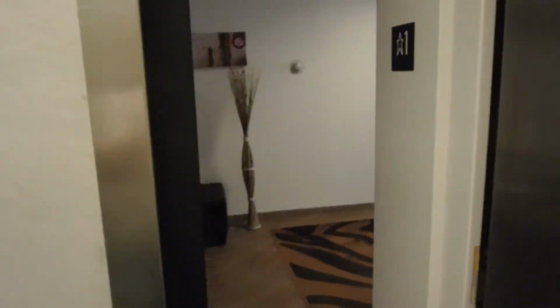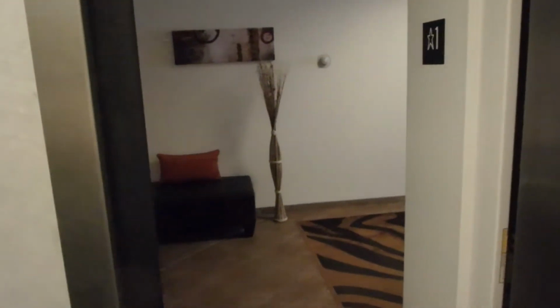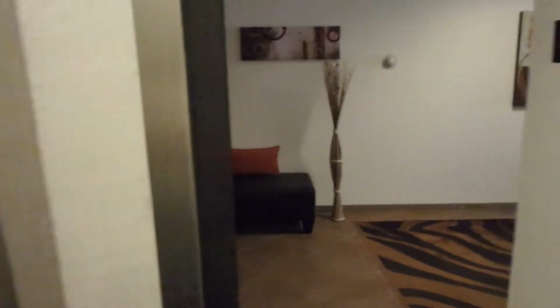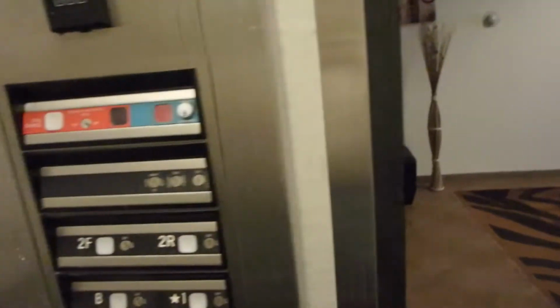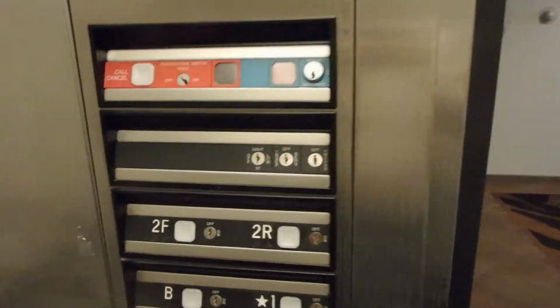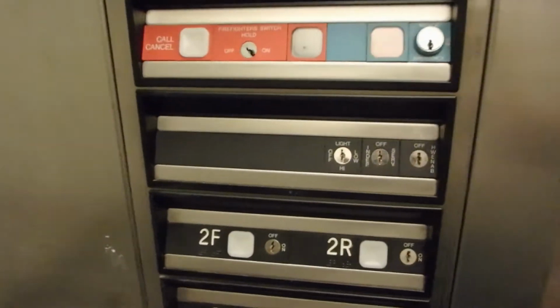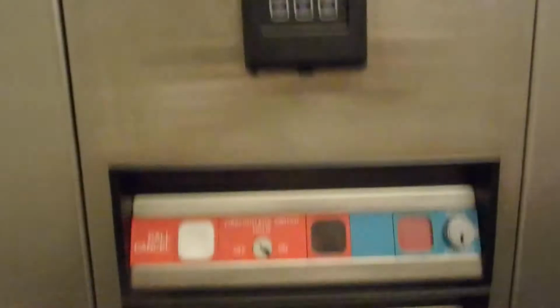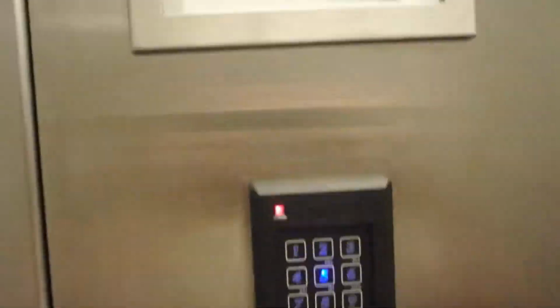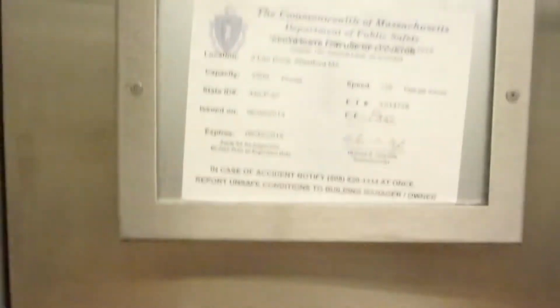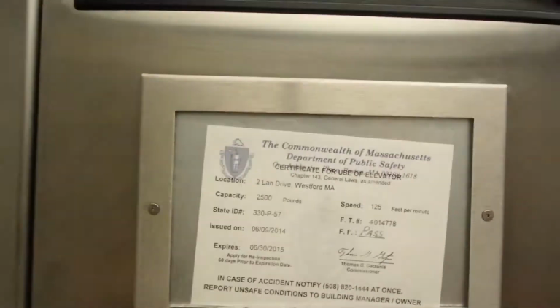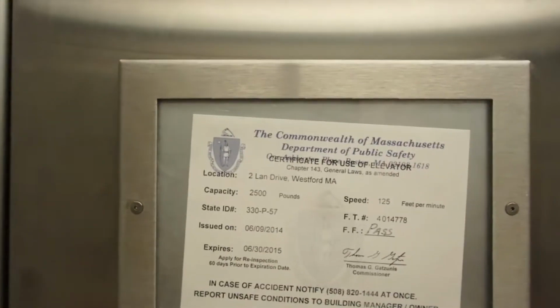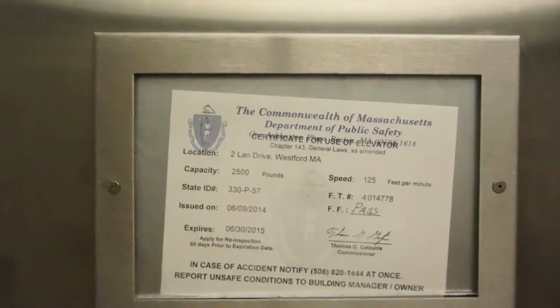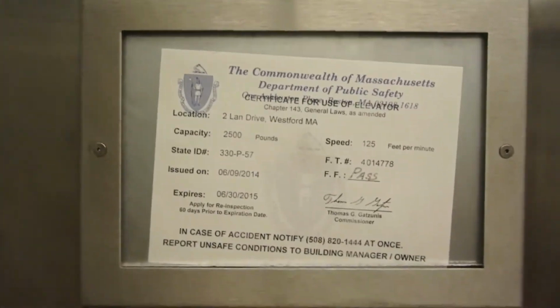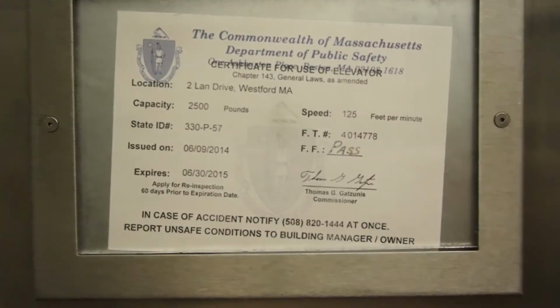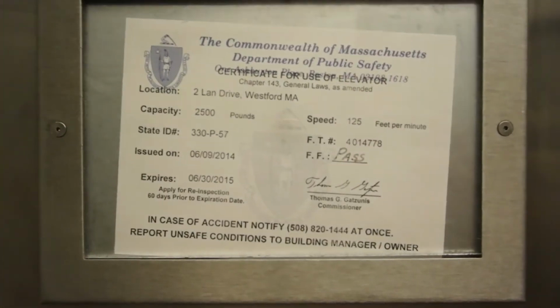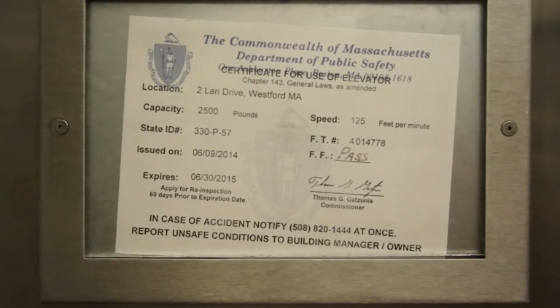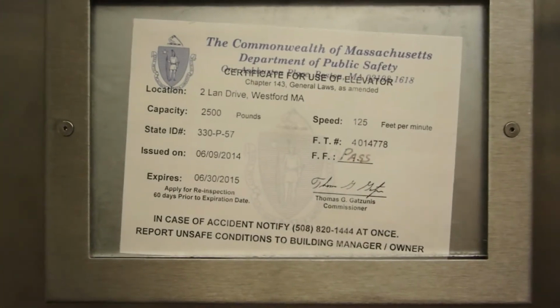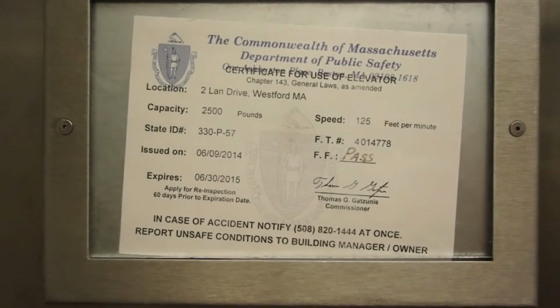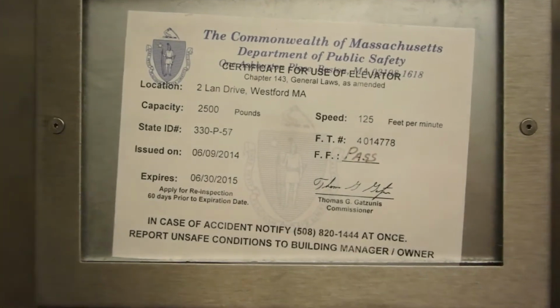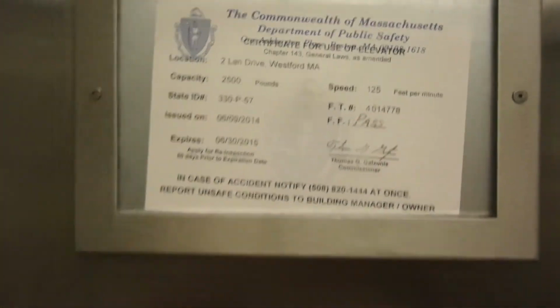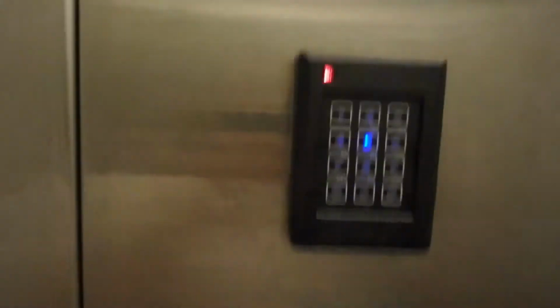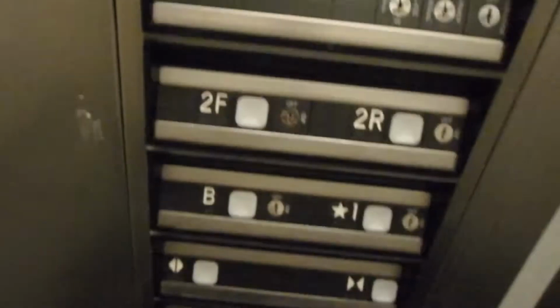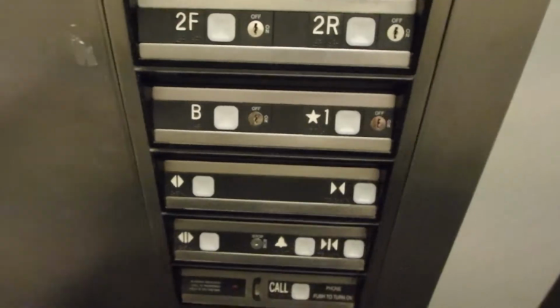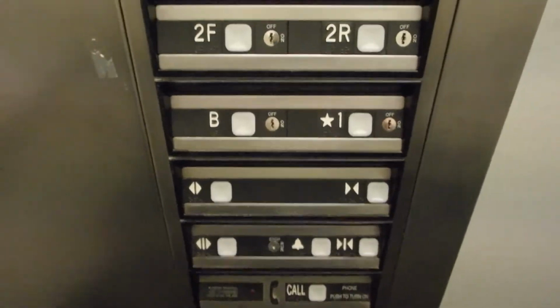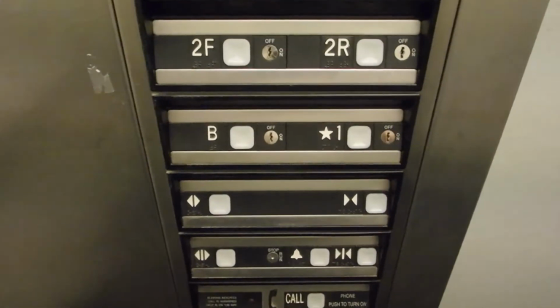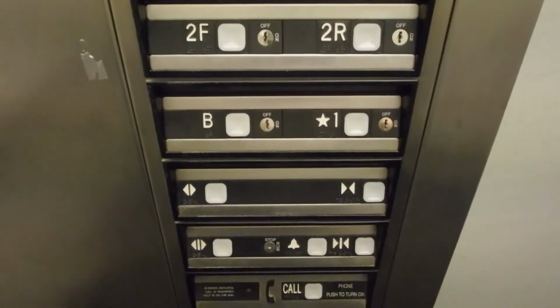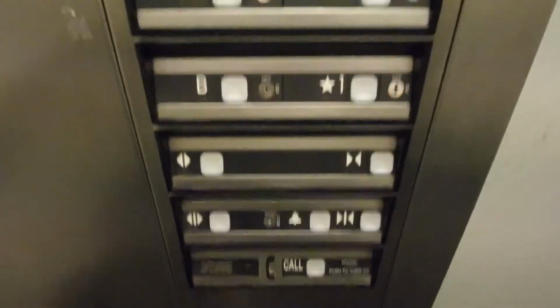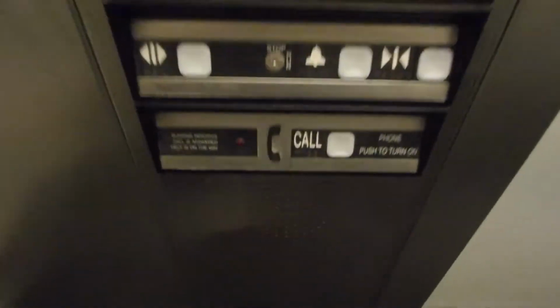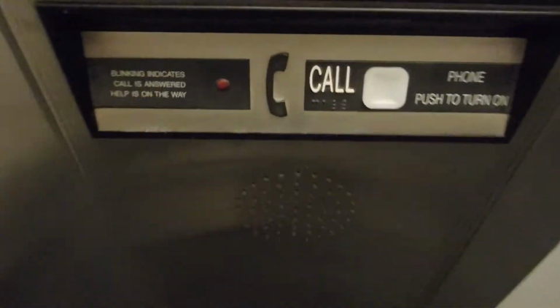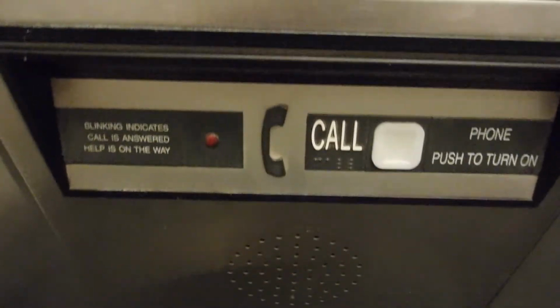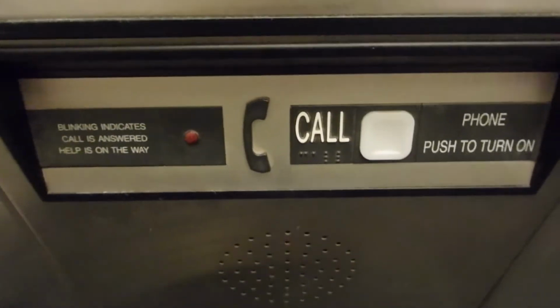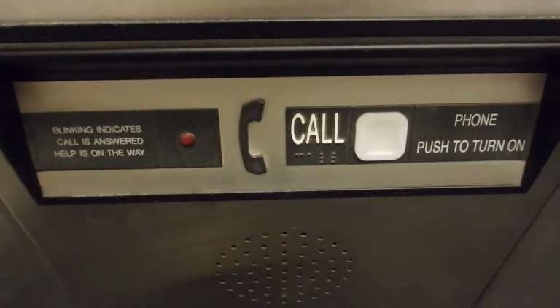This one plays with the weight balance two-land drive. 125 feet per minute, 2,500 pounds. There are the buttons. There's the phone.